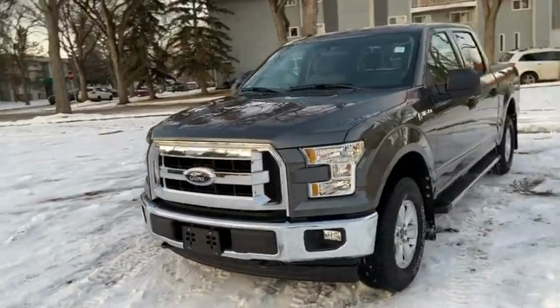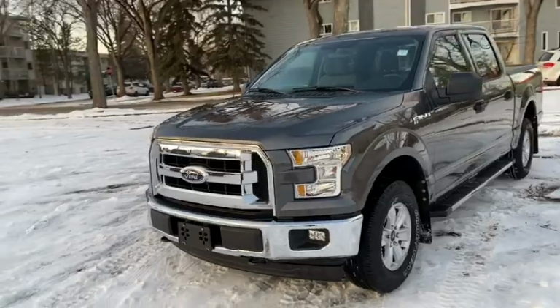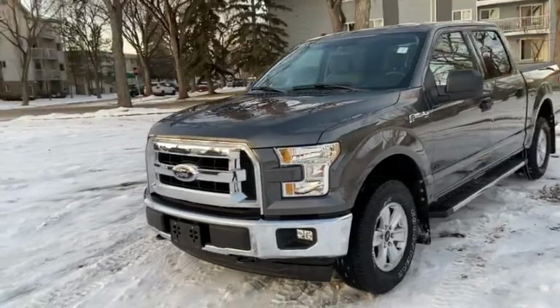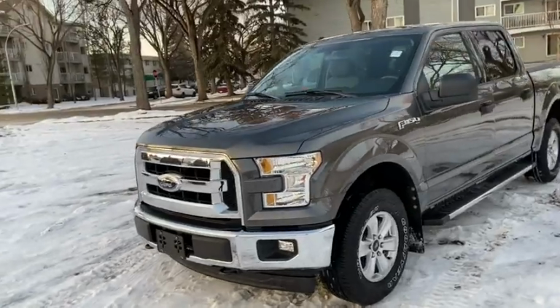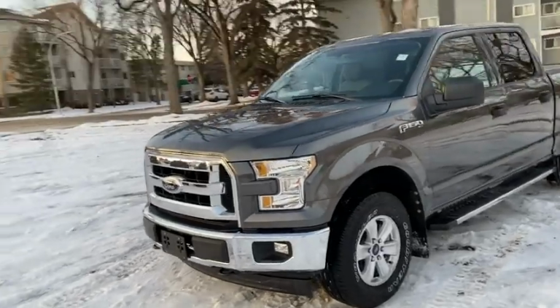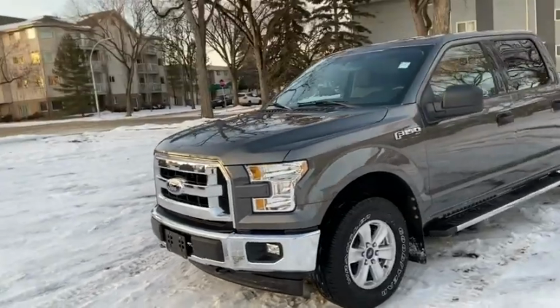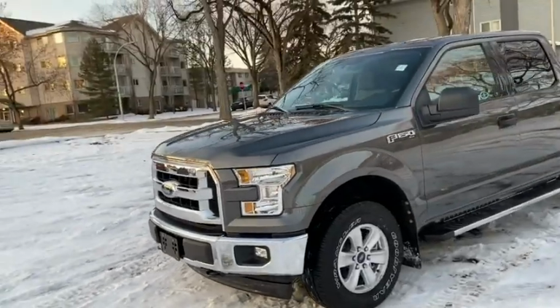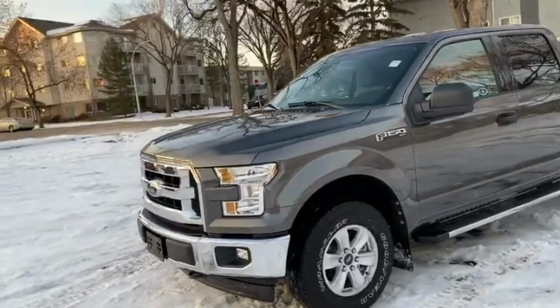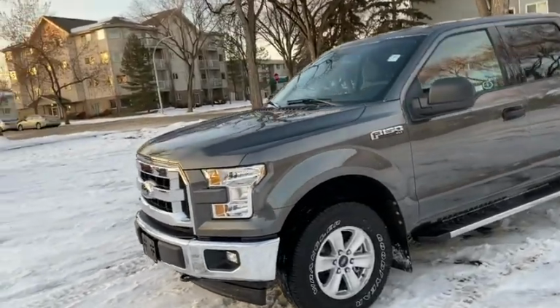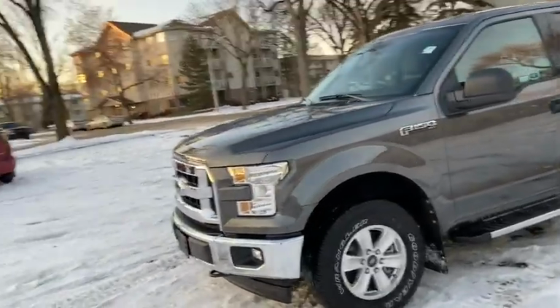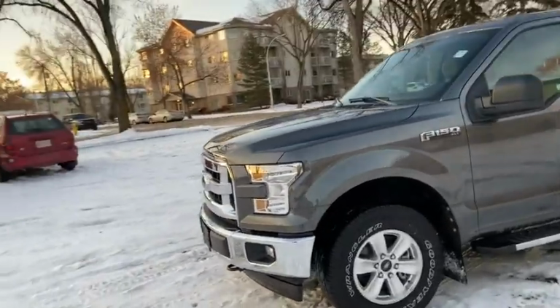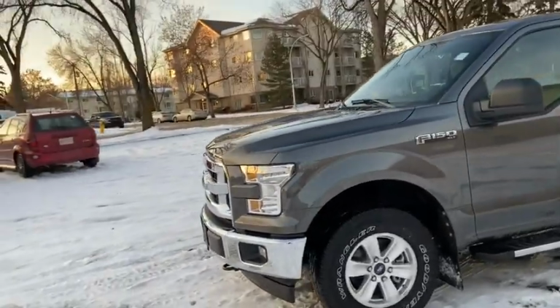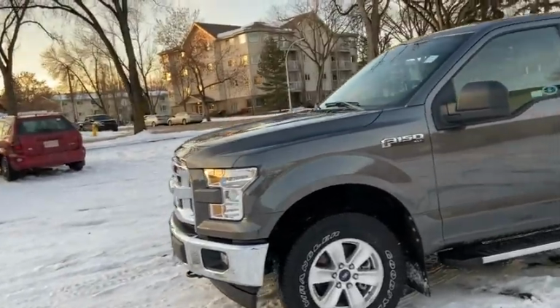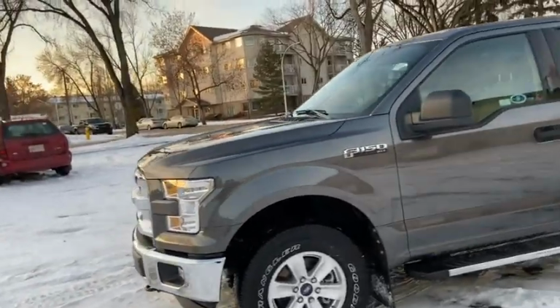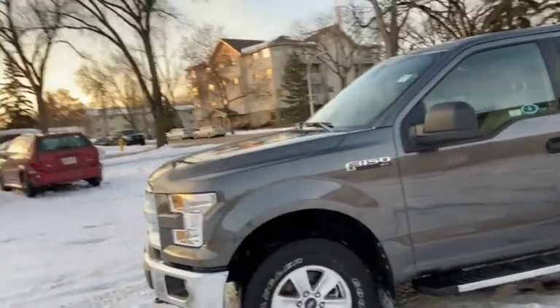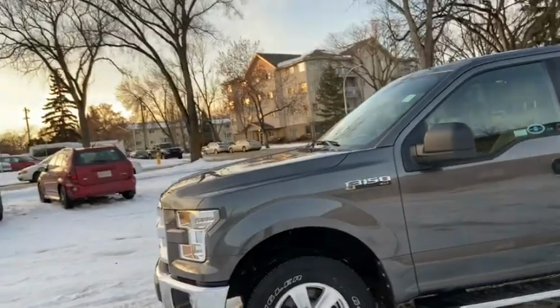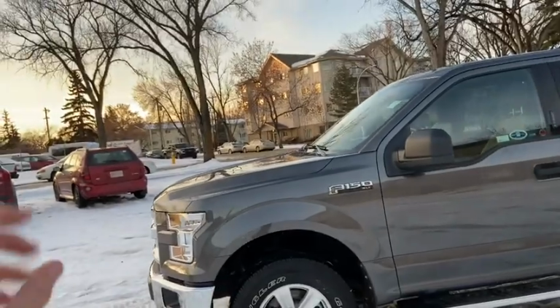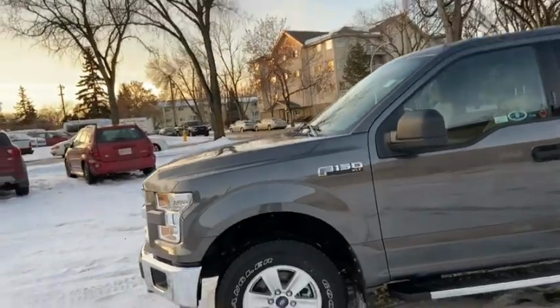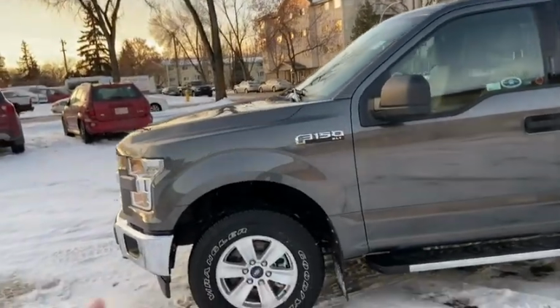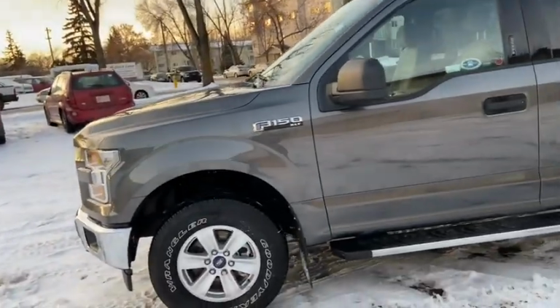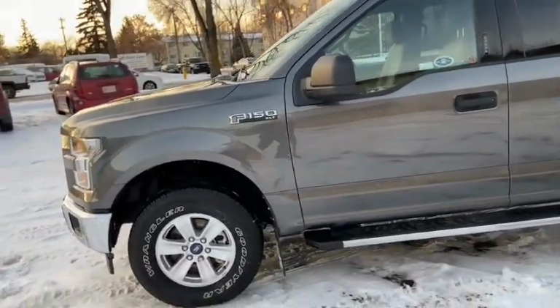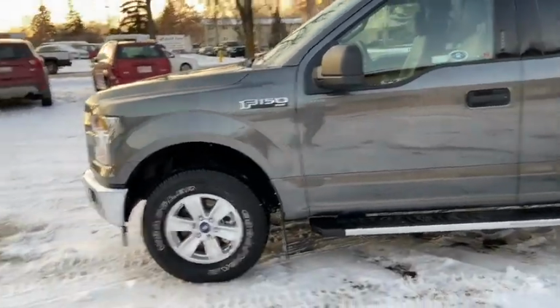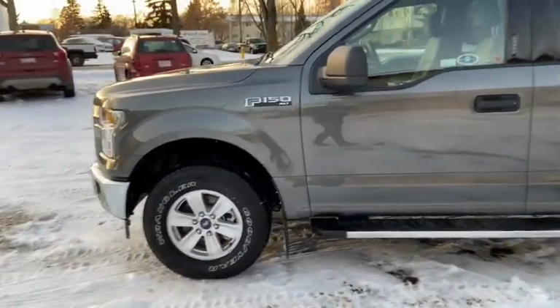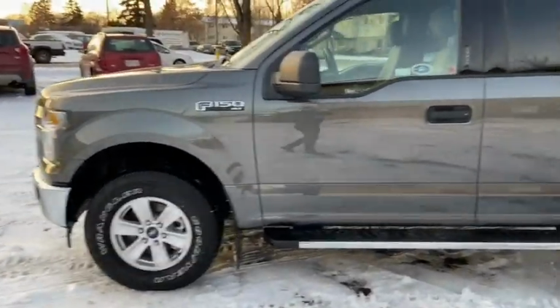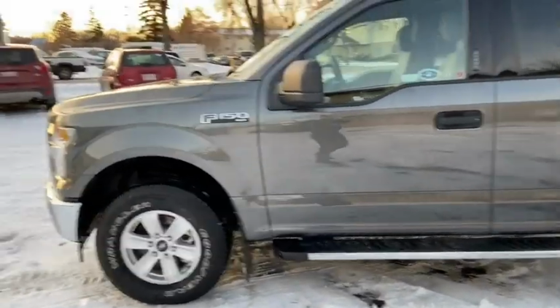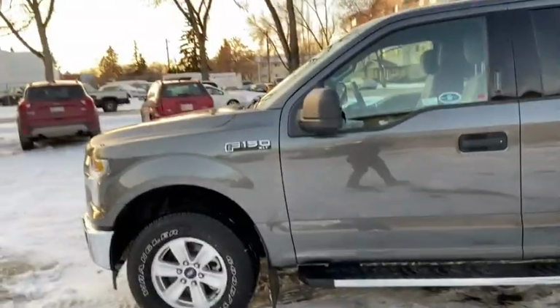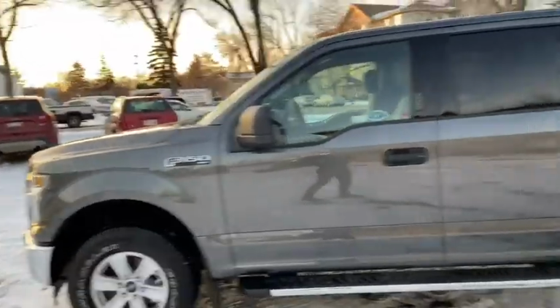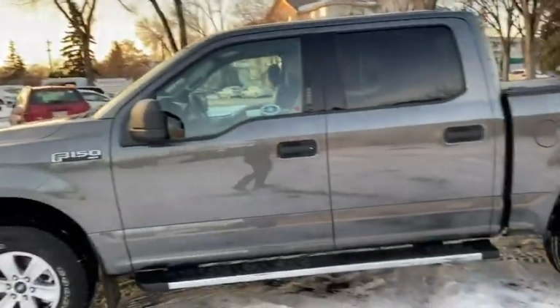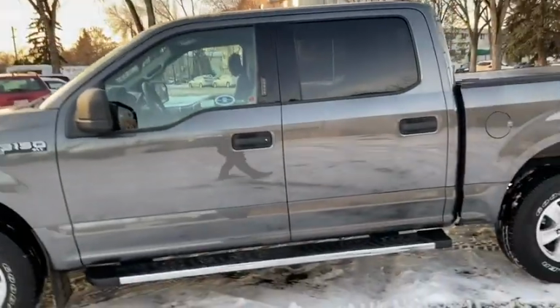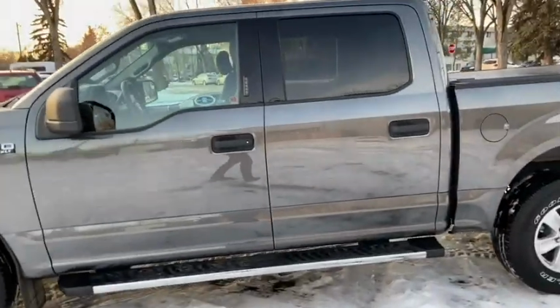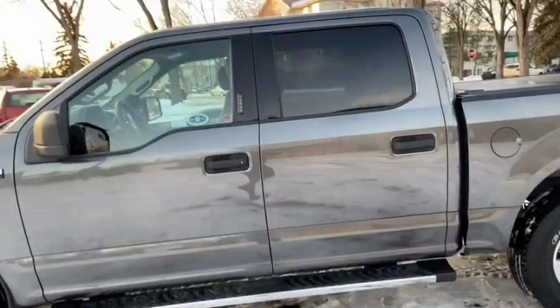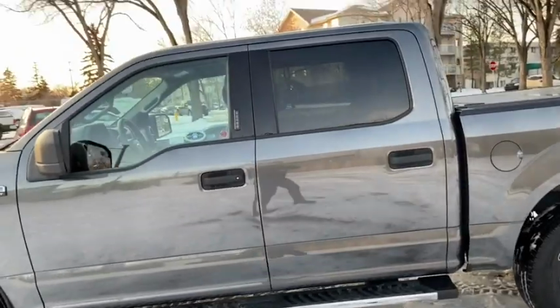On this truck you do have halogen headlights with fog lamps, you also have front tow hooks, there's chrome on the front grille as well as a front bumper. You also have alloy wheels with running boards down below.